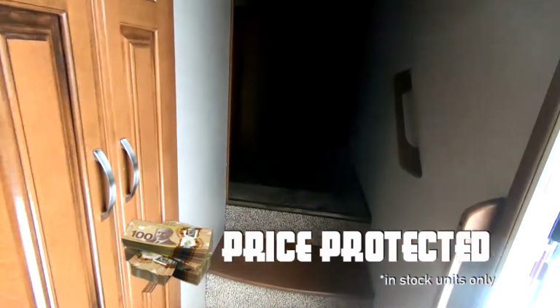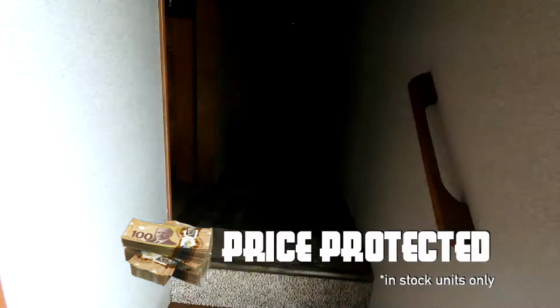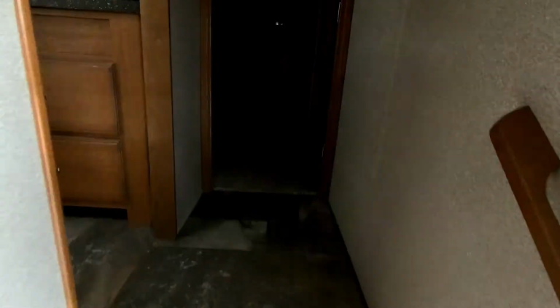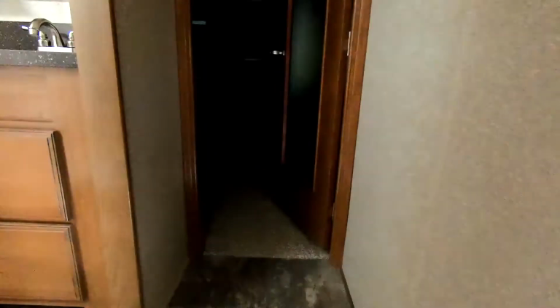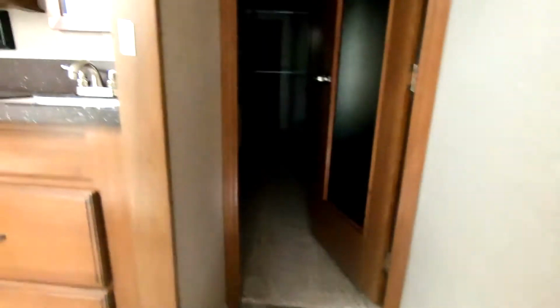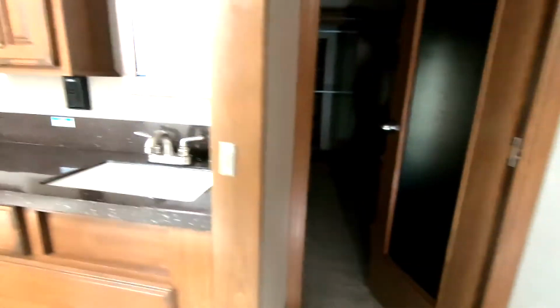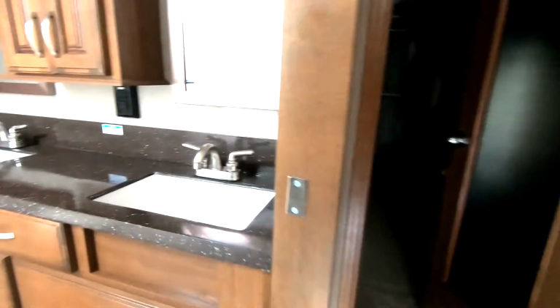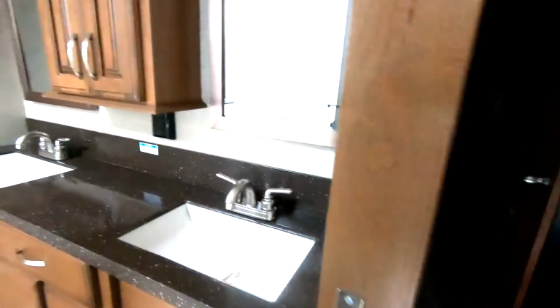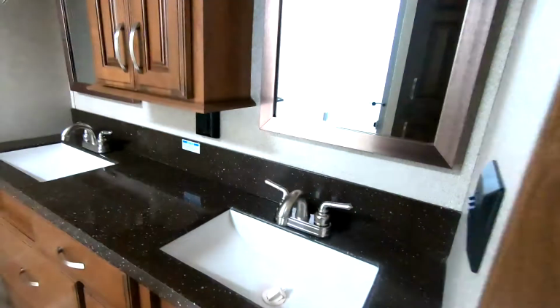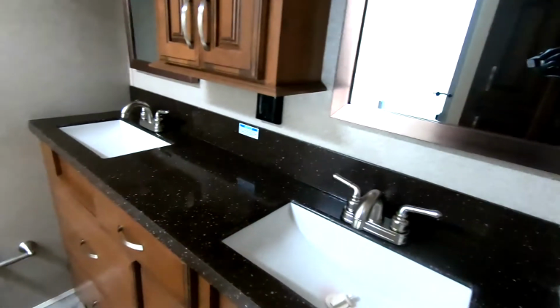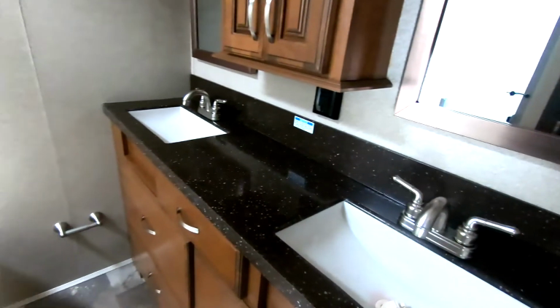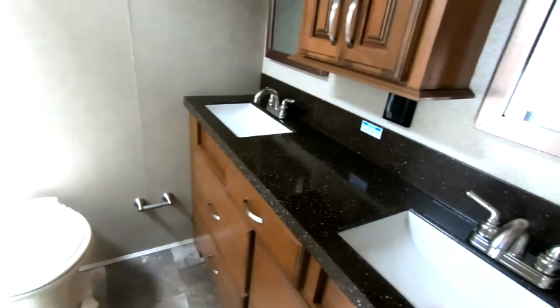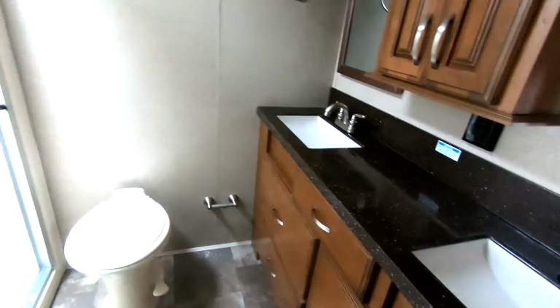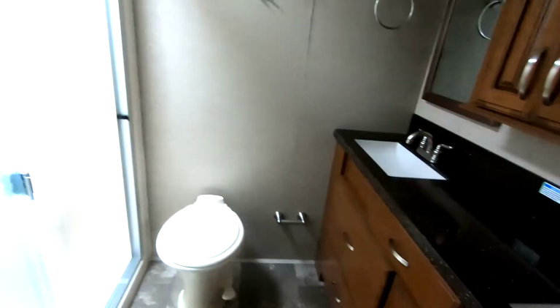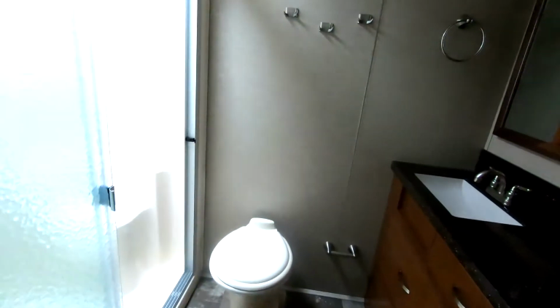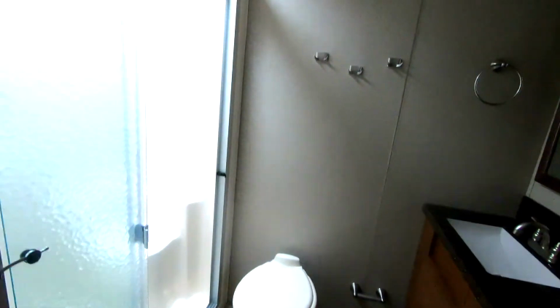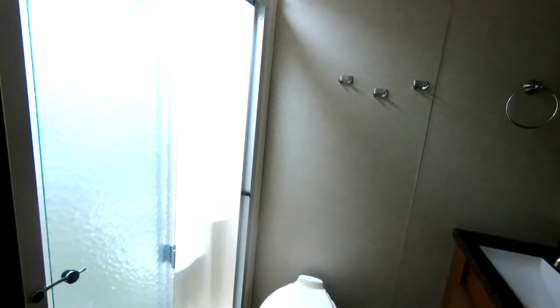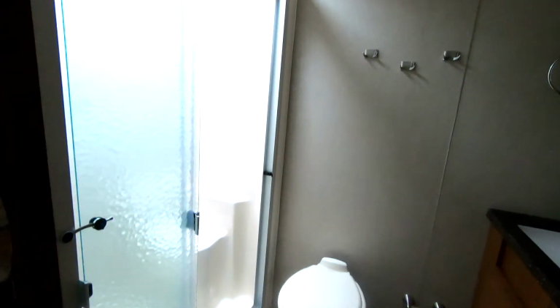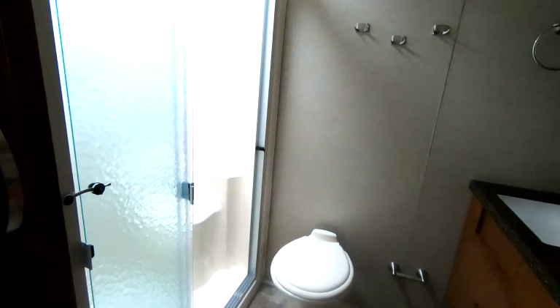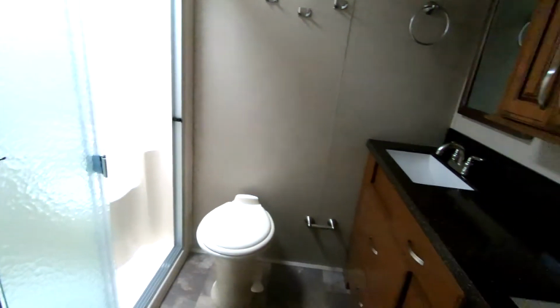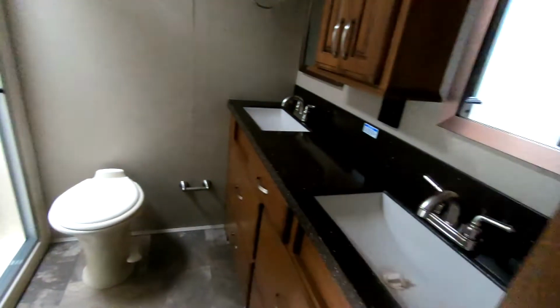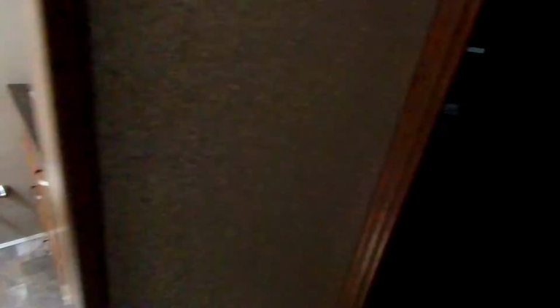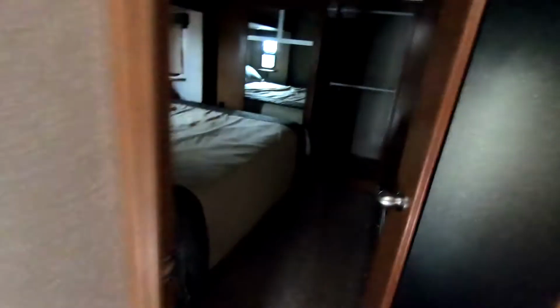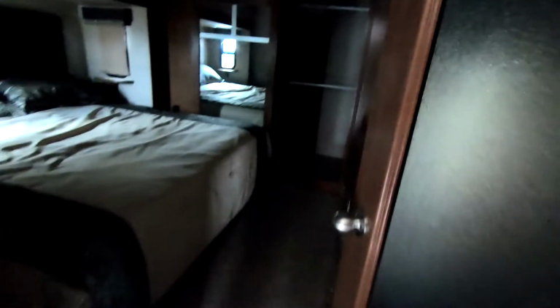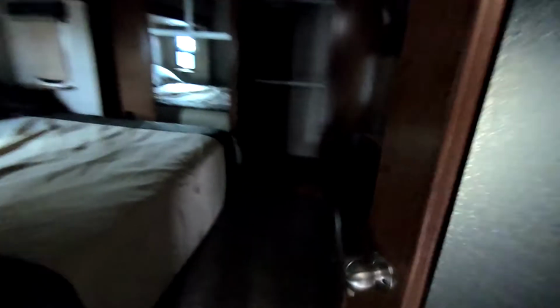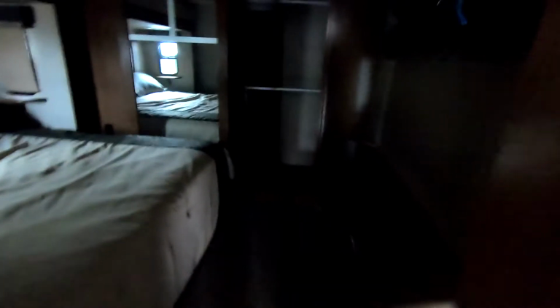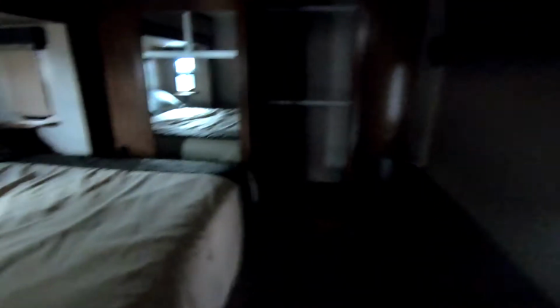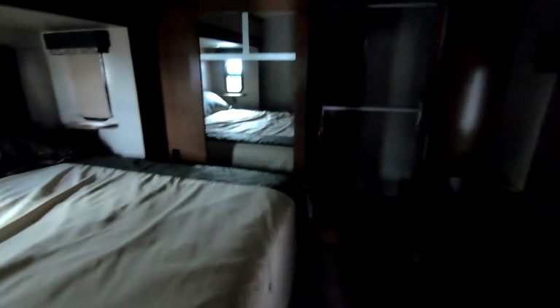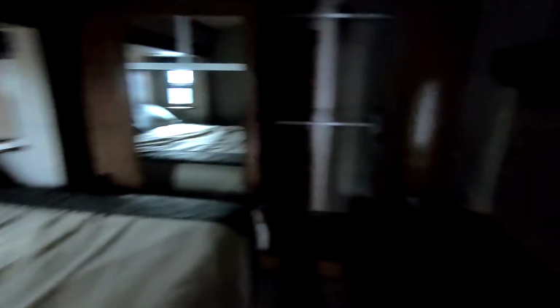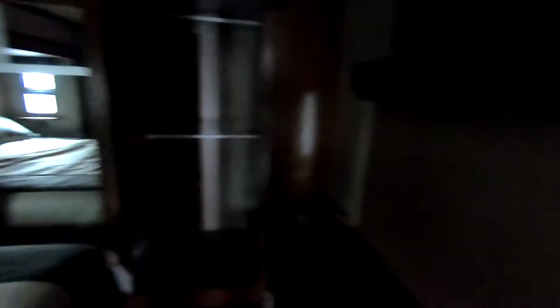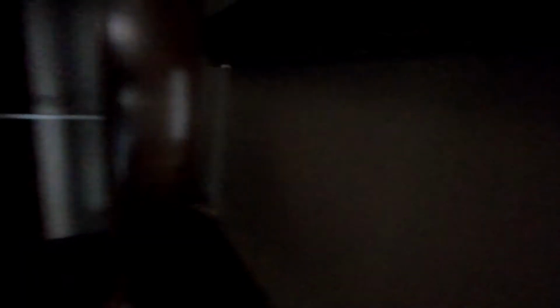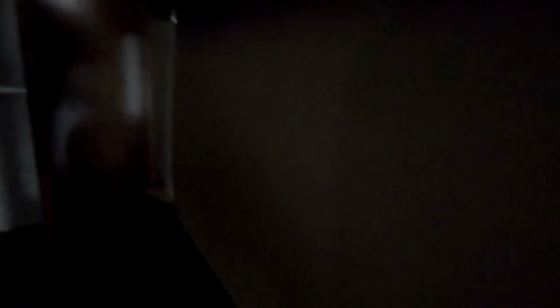I'm upstairs. Two seats. Porcelain — it's one piece. Shower. It's a bit brighter with the light in here now.